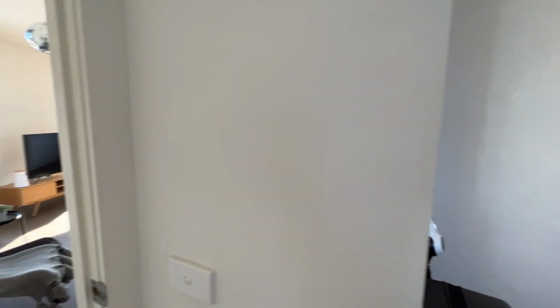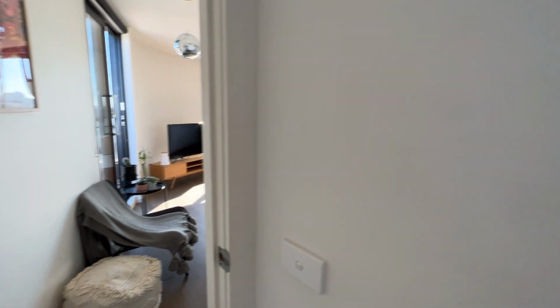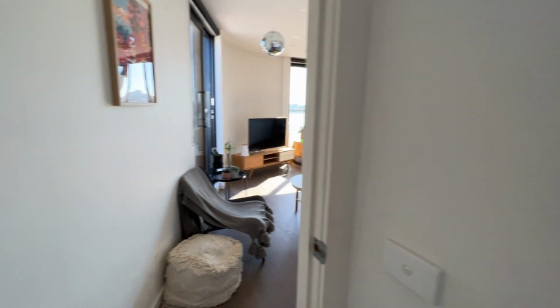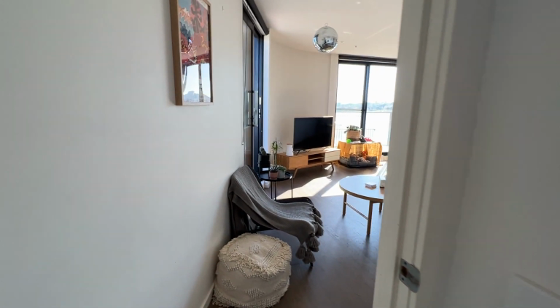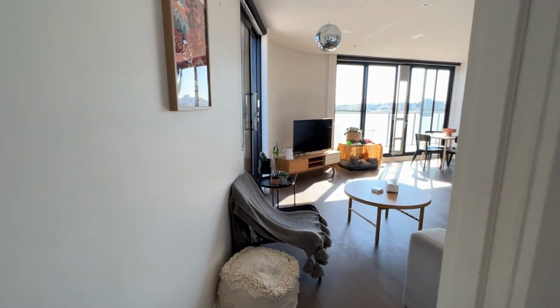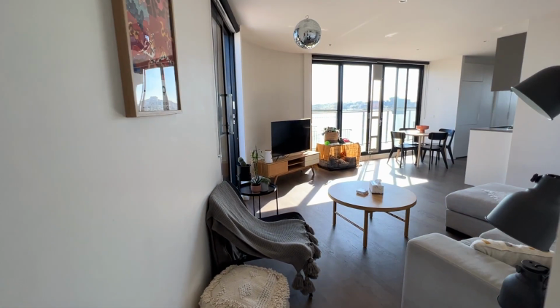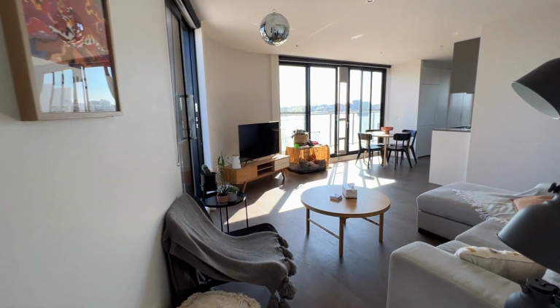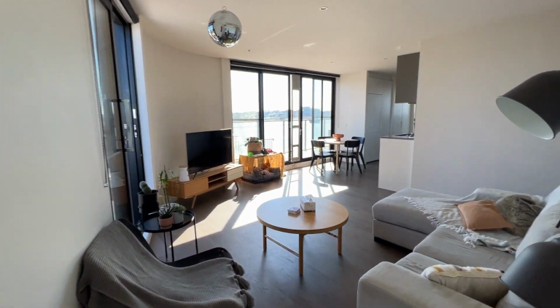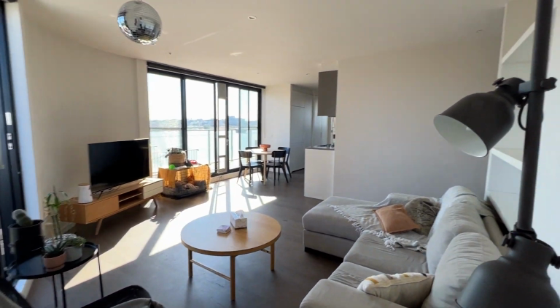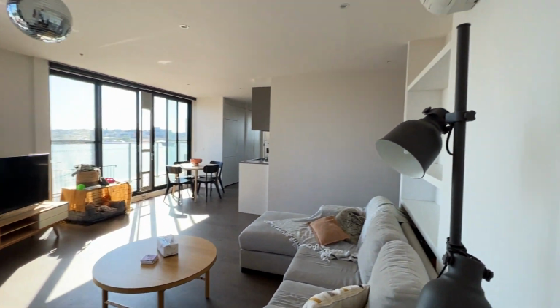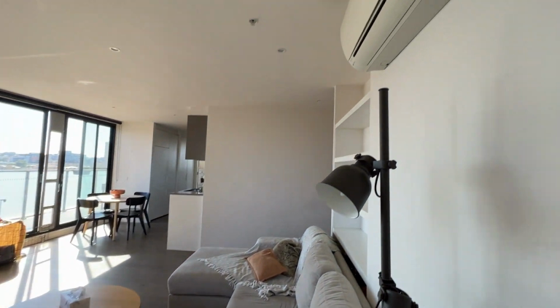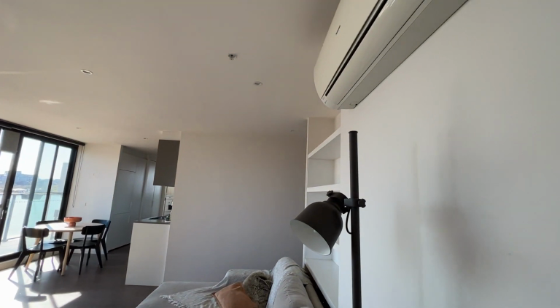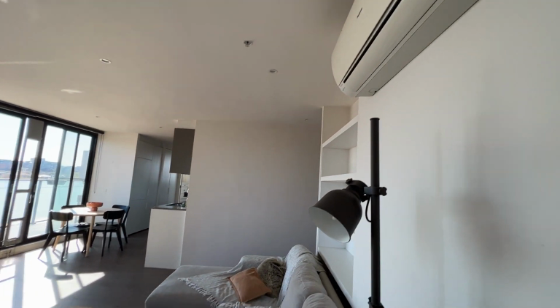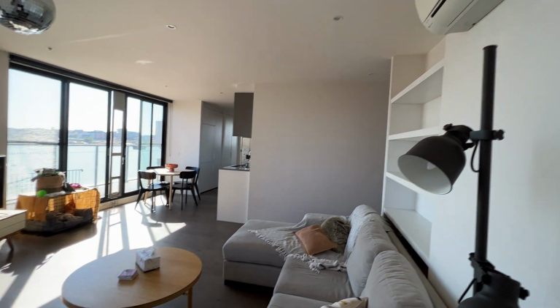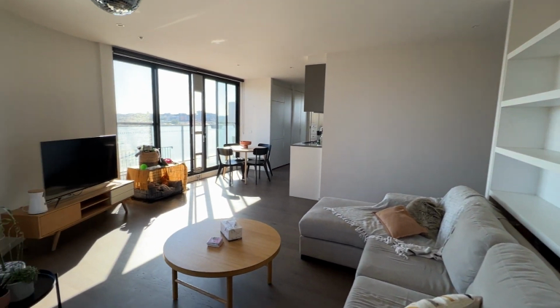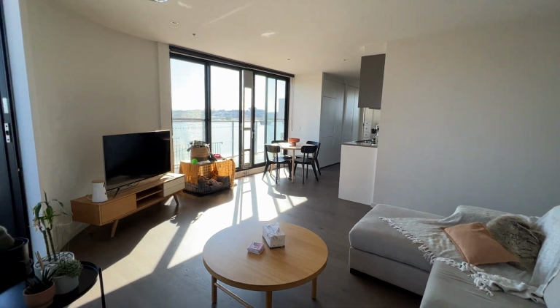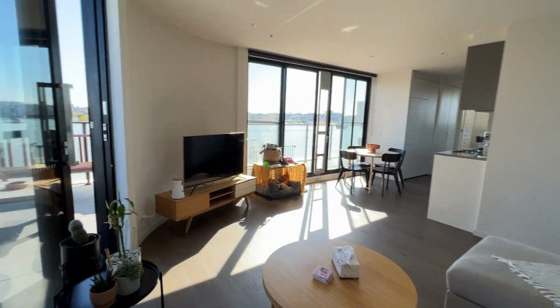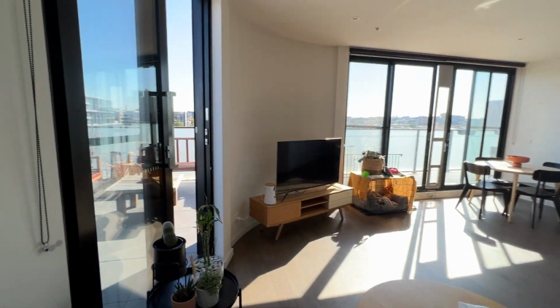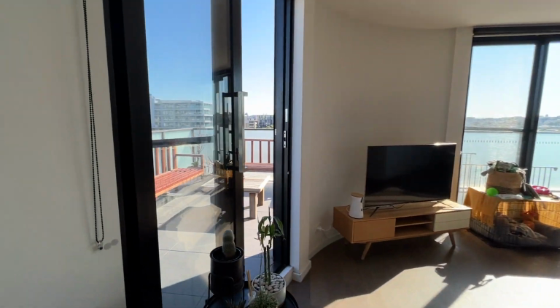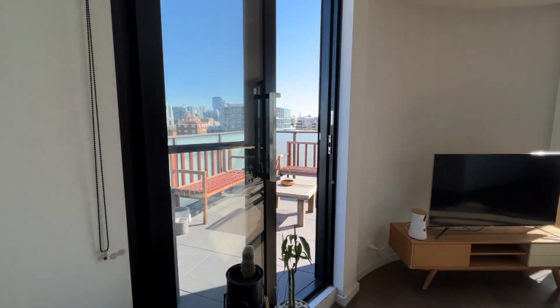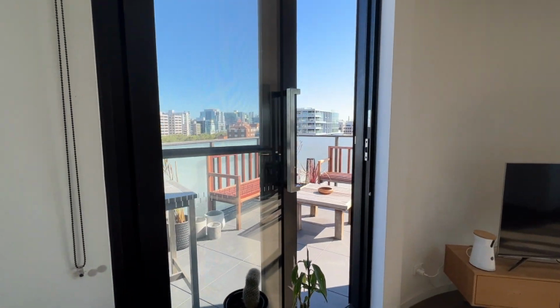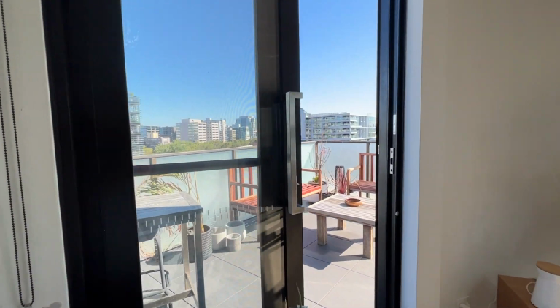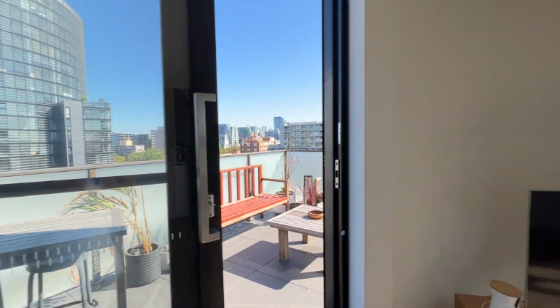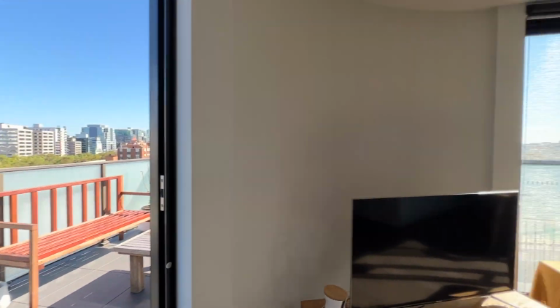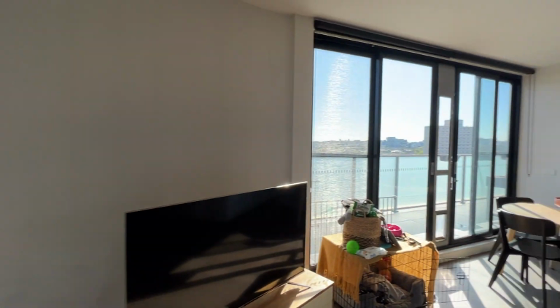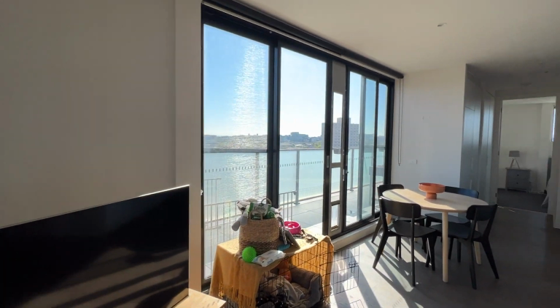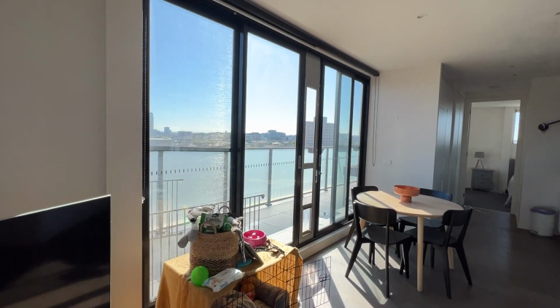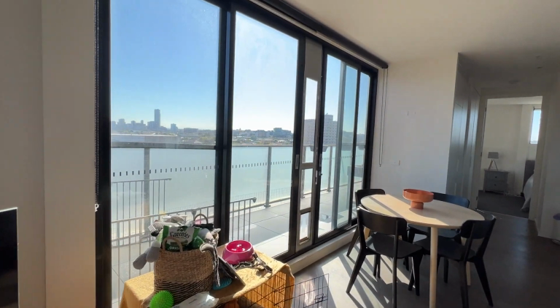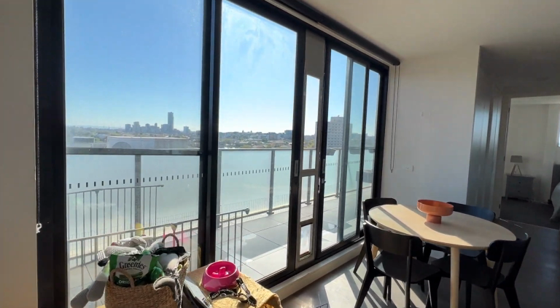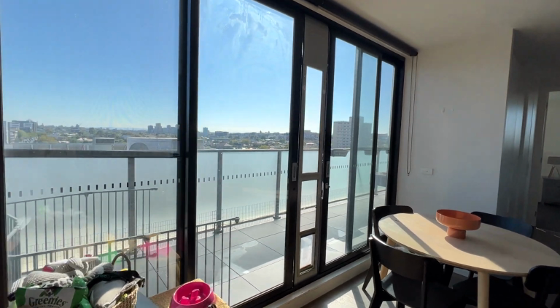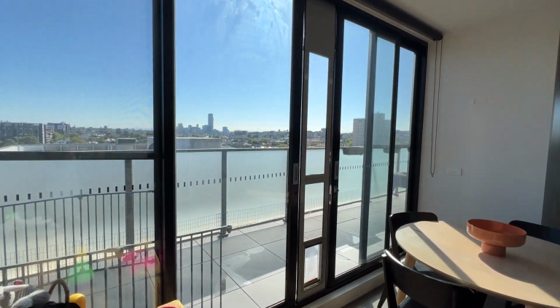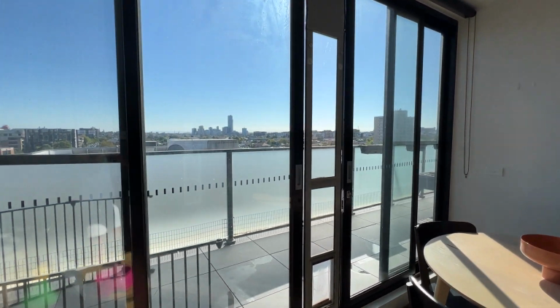Just bringing you through a quick run again — it has AC, a first balcony exit, and this is the main balcony exit as well. Very cool.